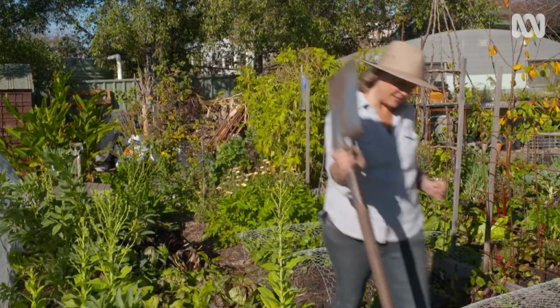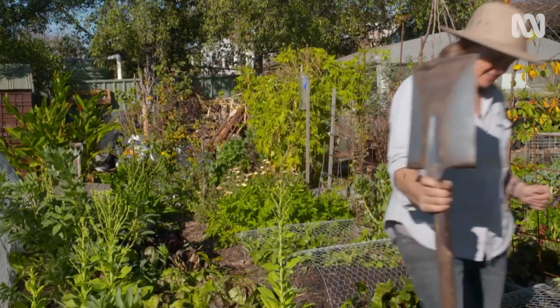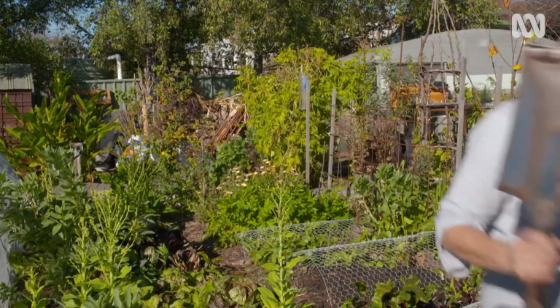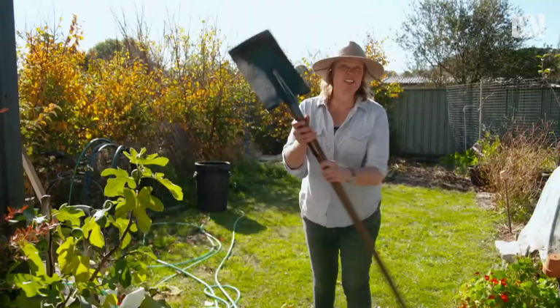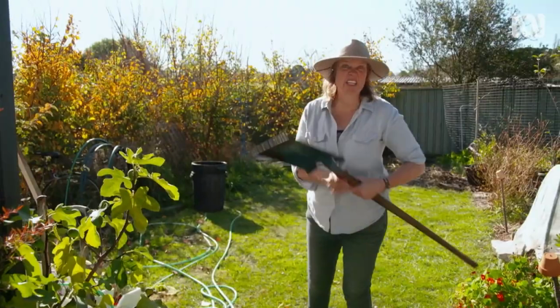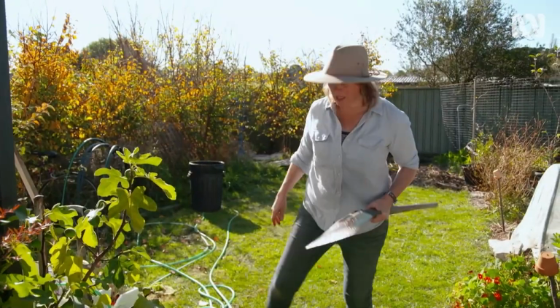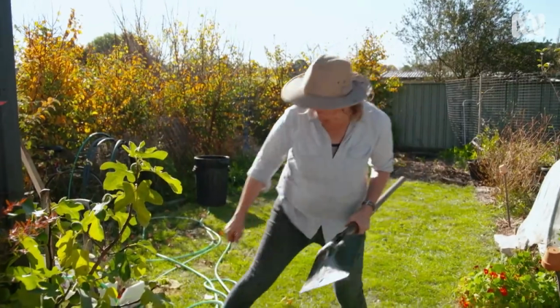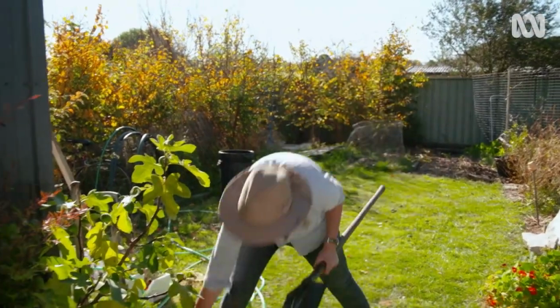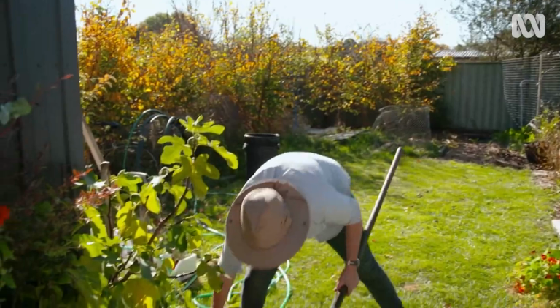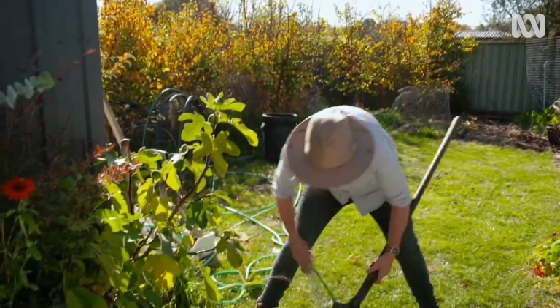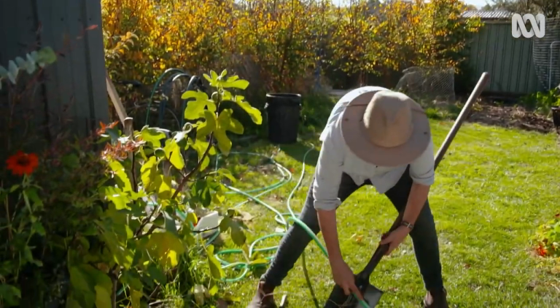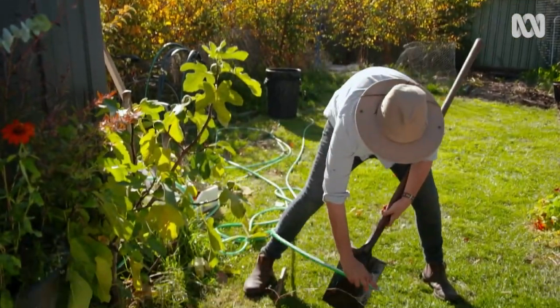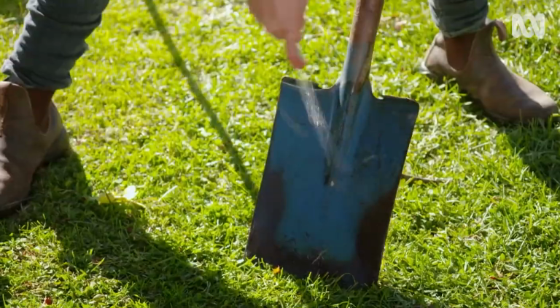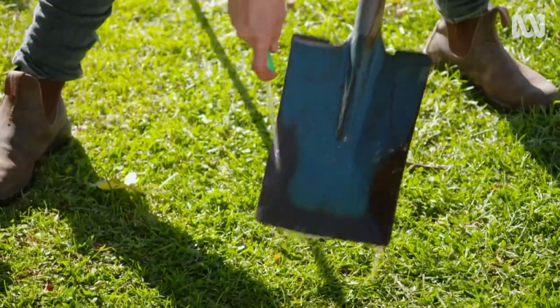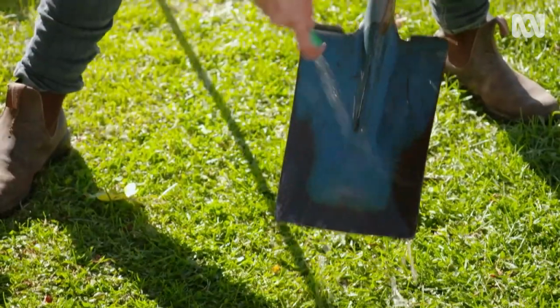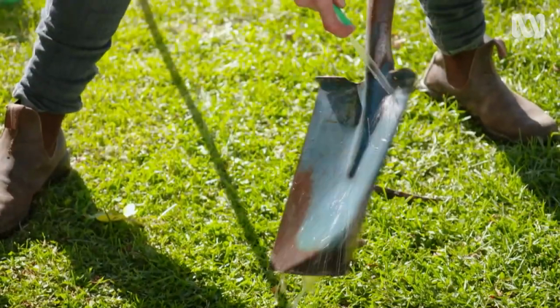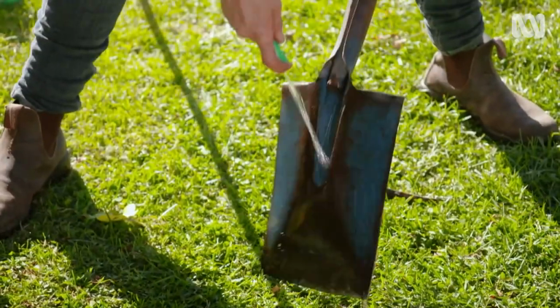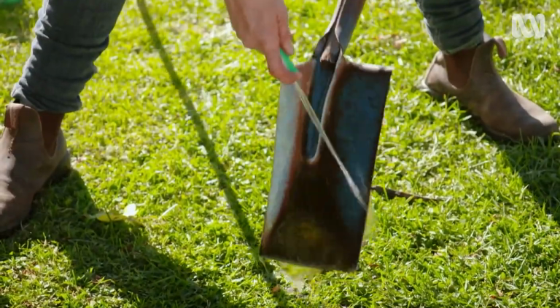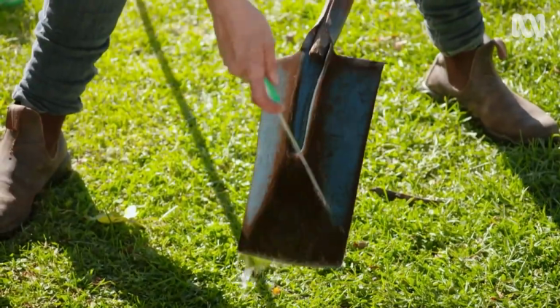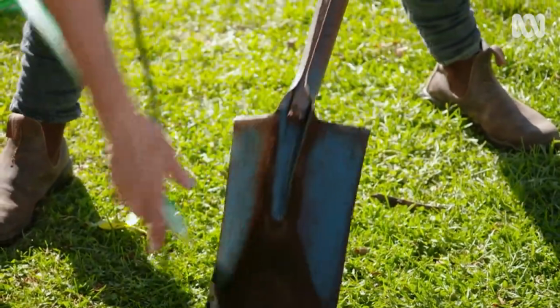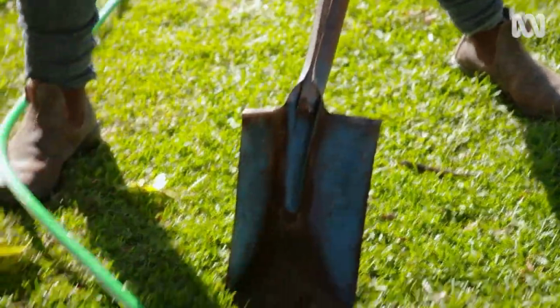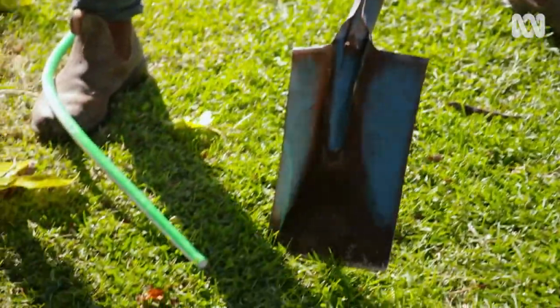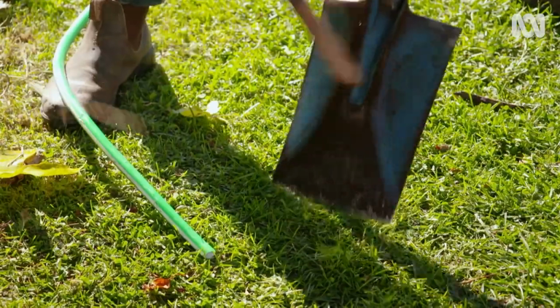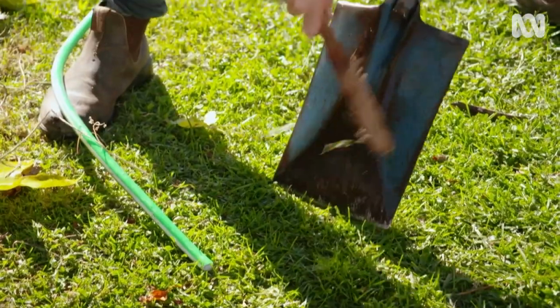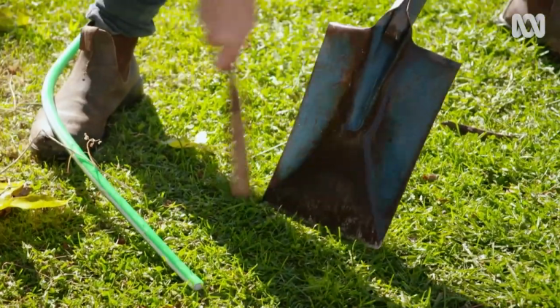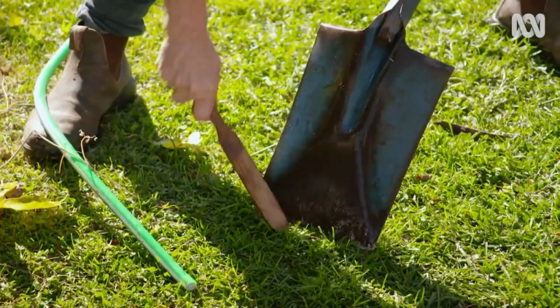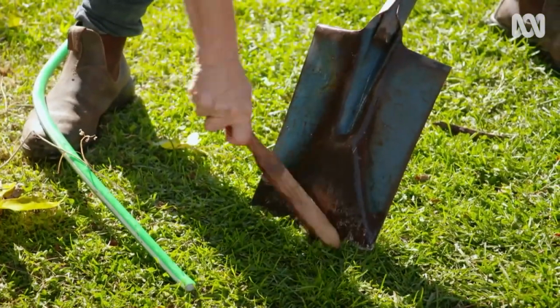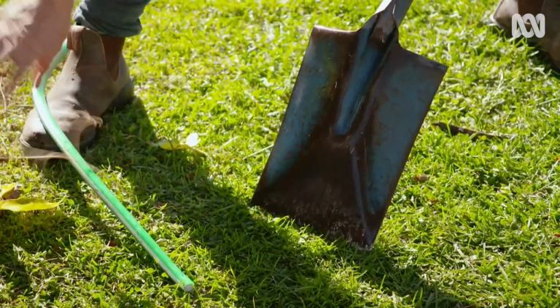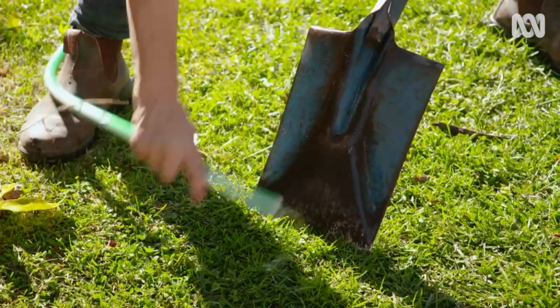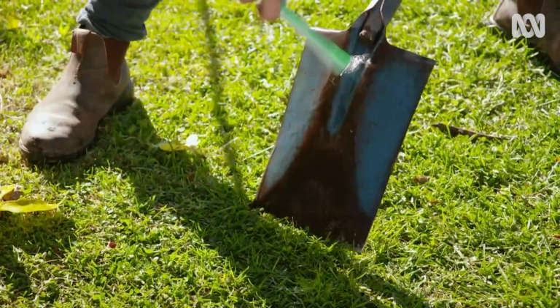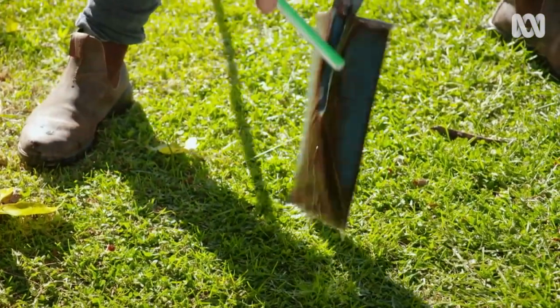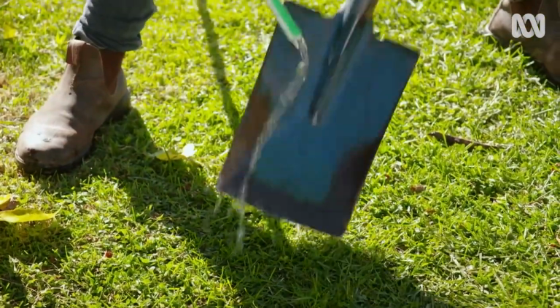The first step is just to give them a clean — a little bit of water. They're really filthy. A bit of elbow grease.